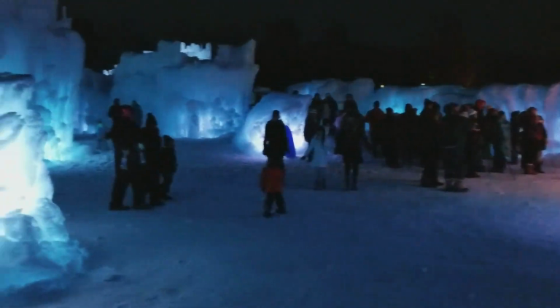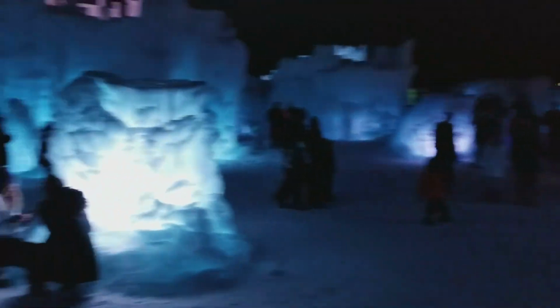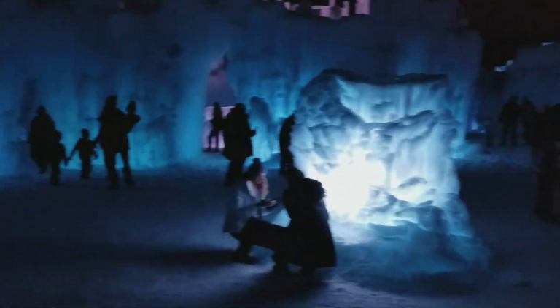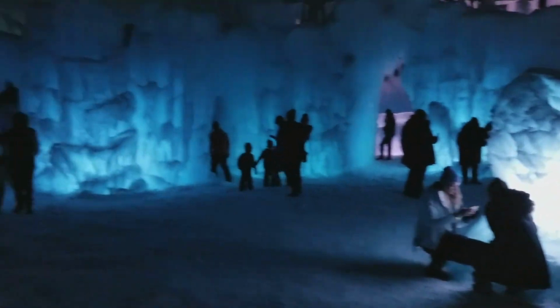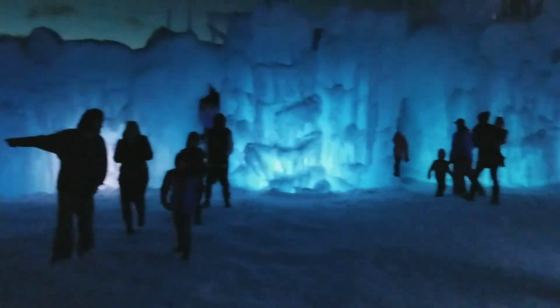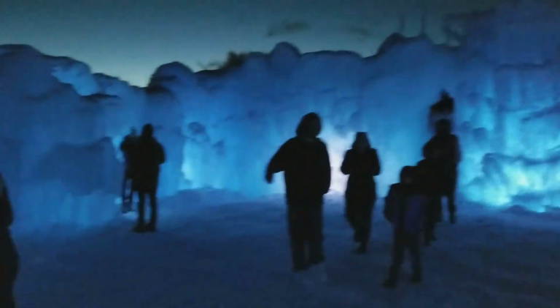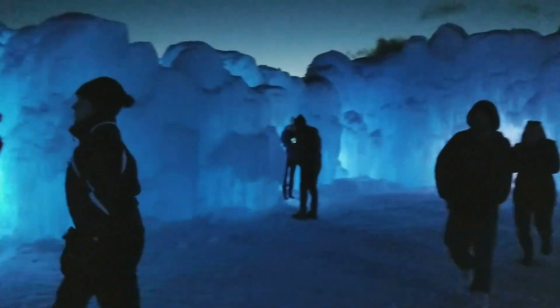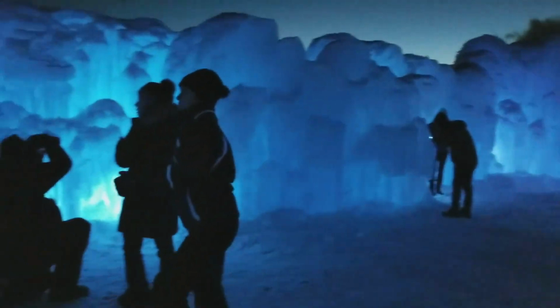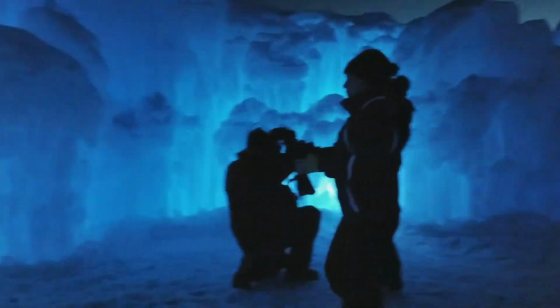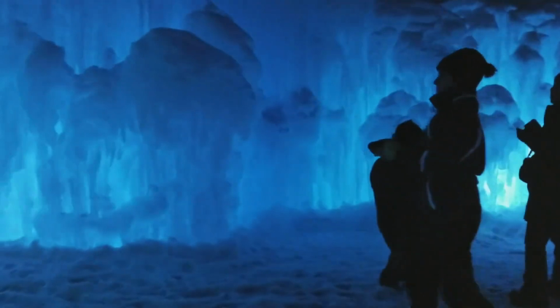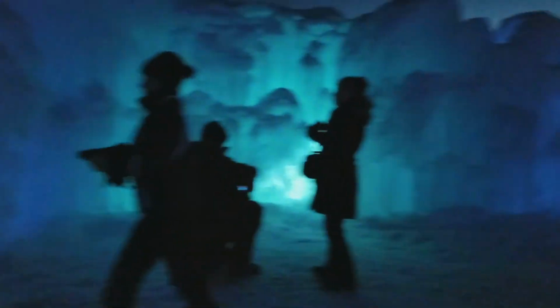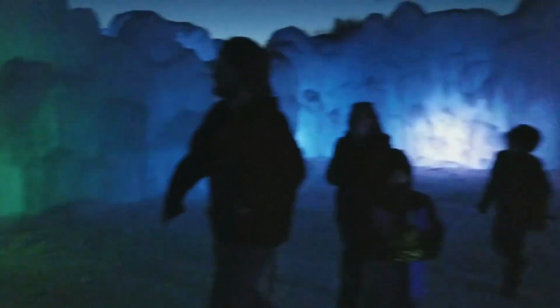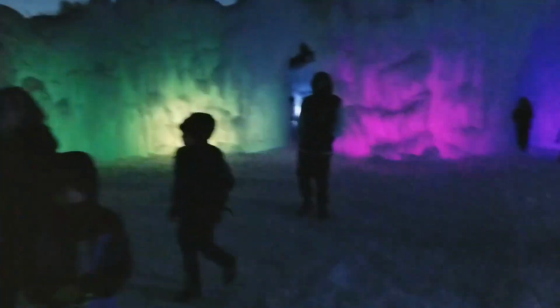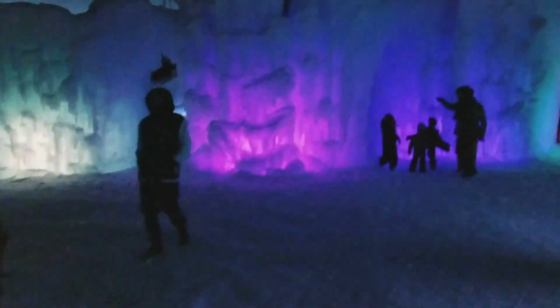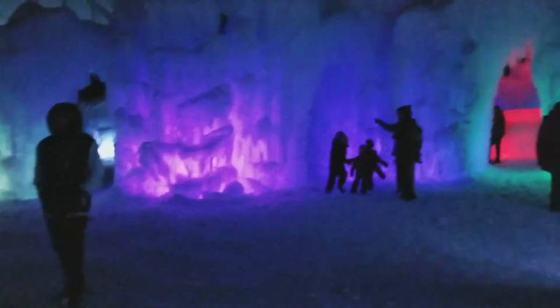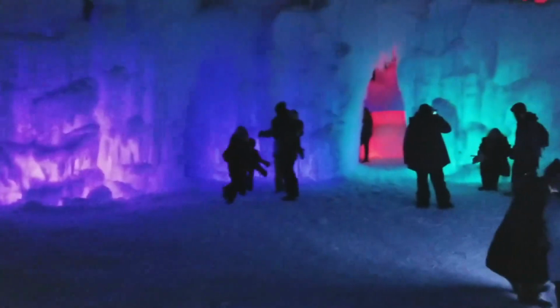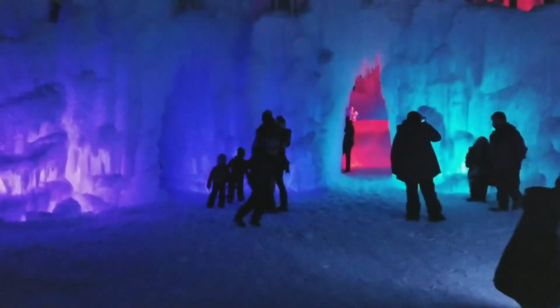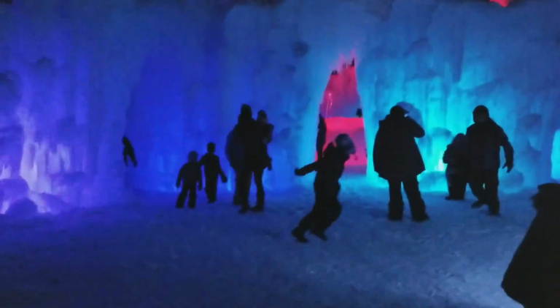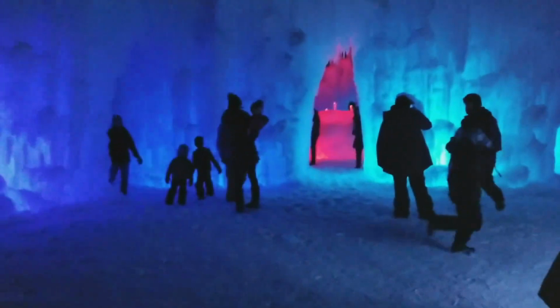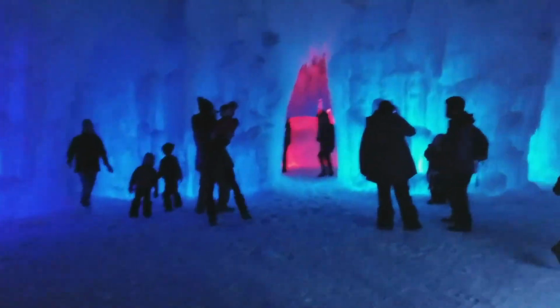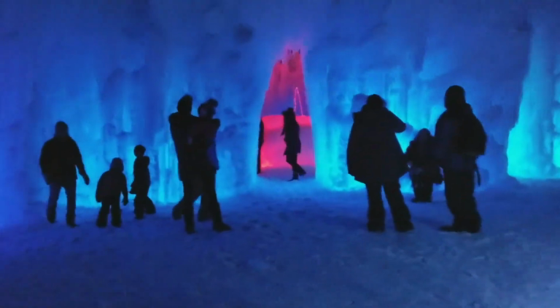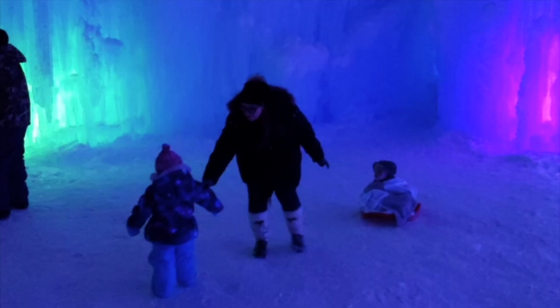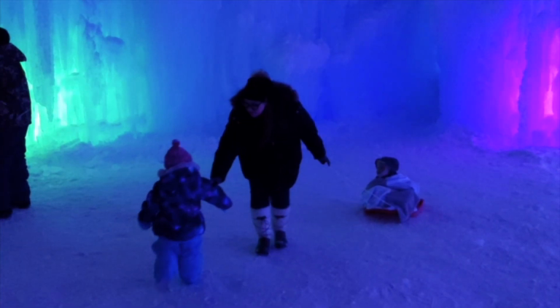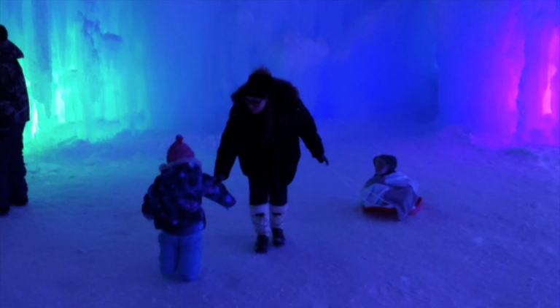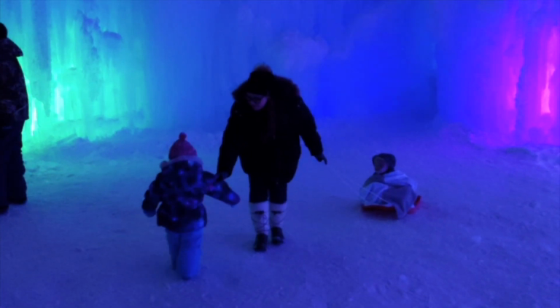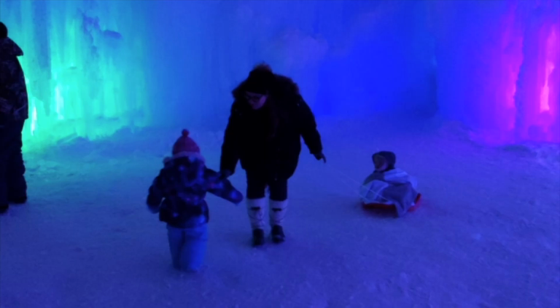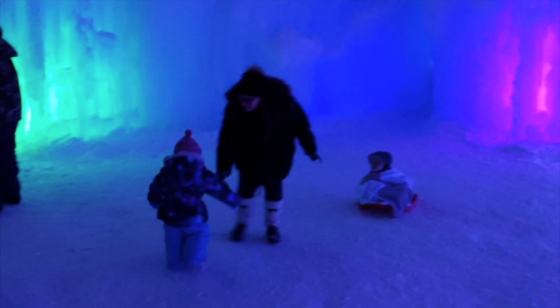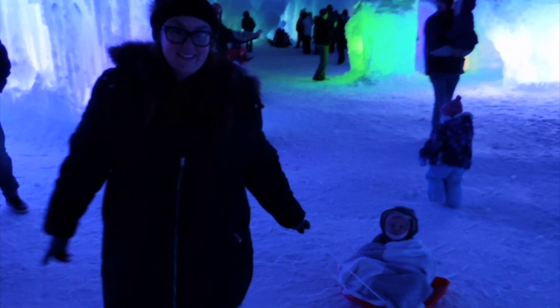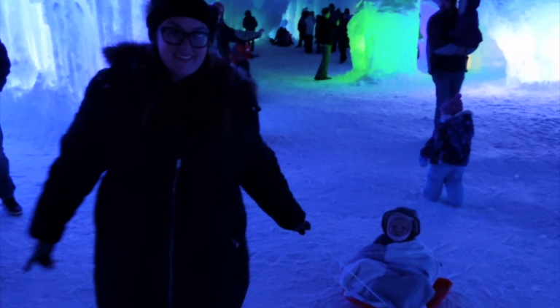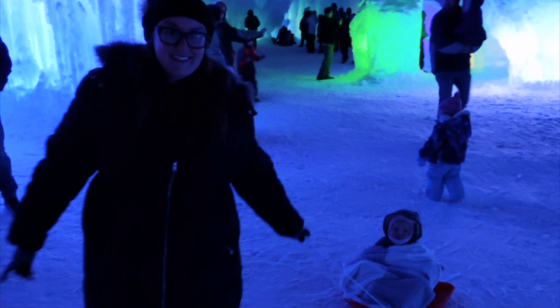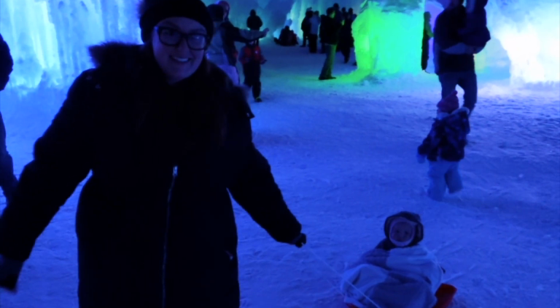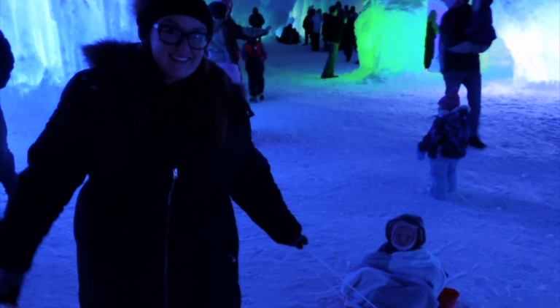That looks like it was a lot of hard work! They also put colorful lights near the ice so it glows all different colors. It's cold here but so pretty — hopefully you're staying warm though!